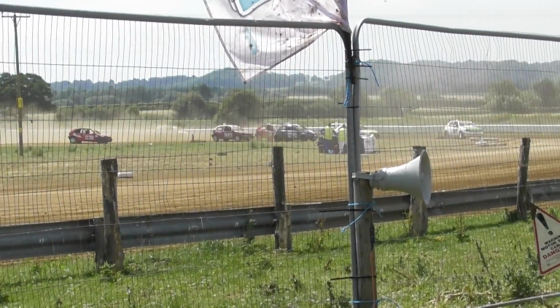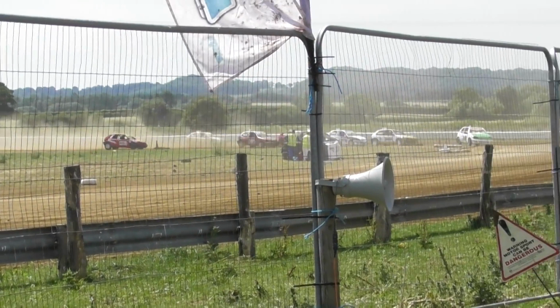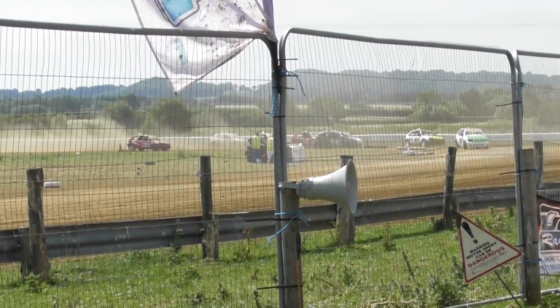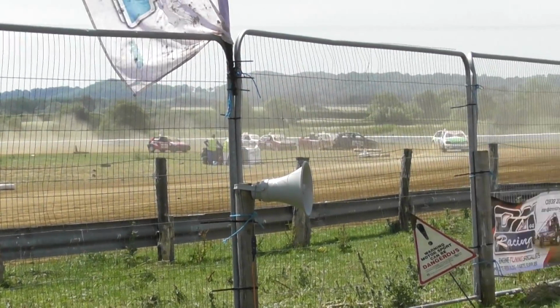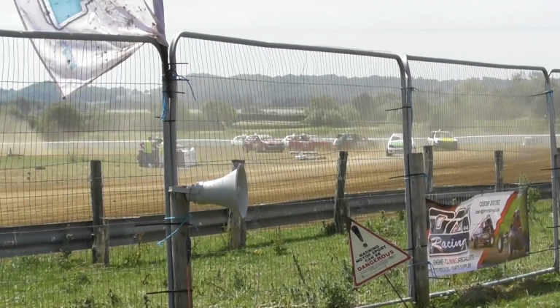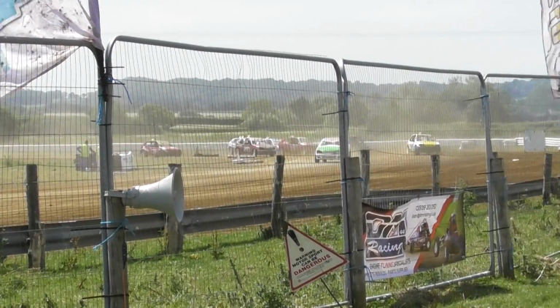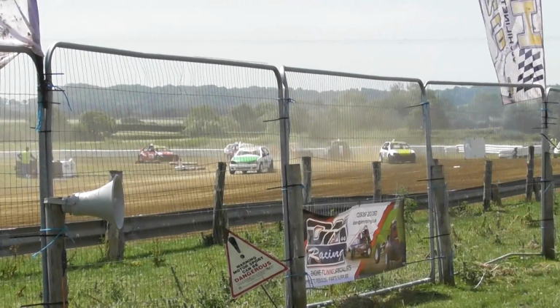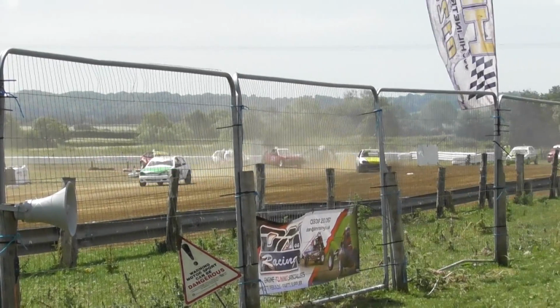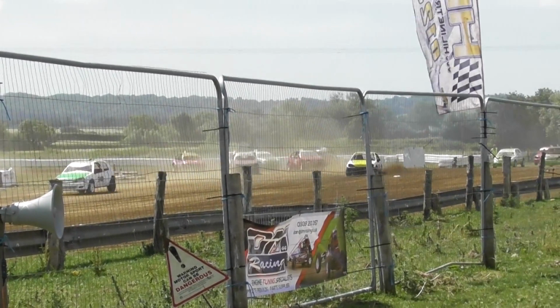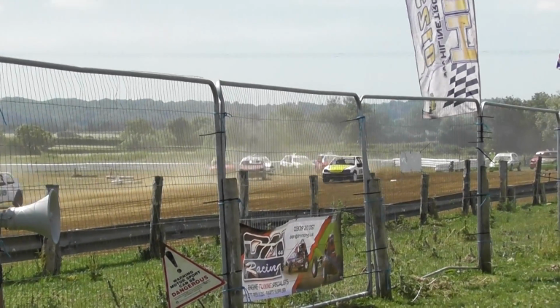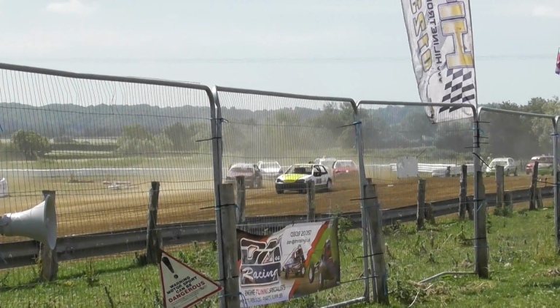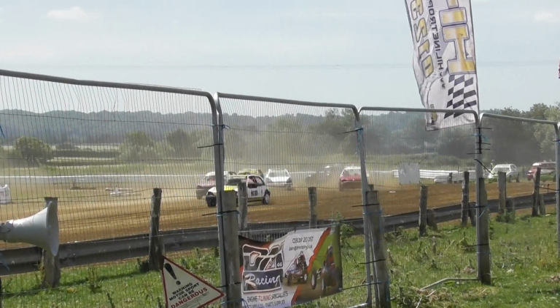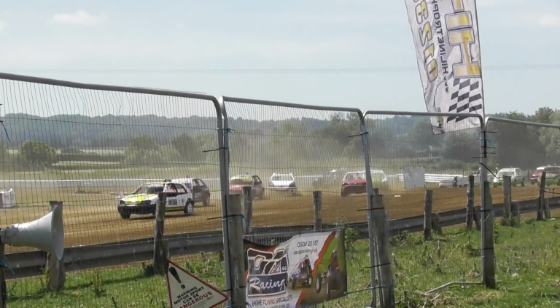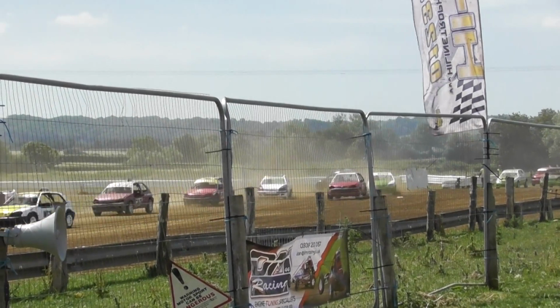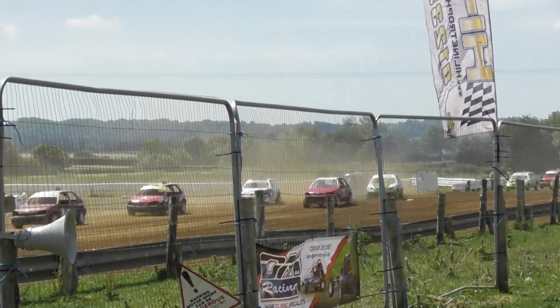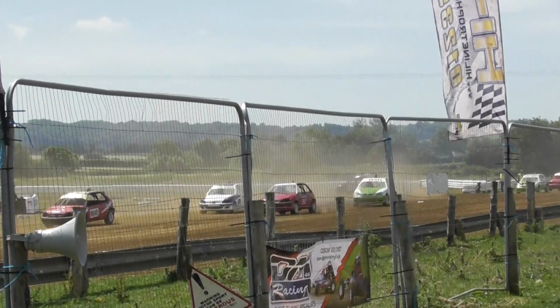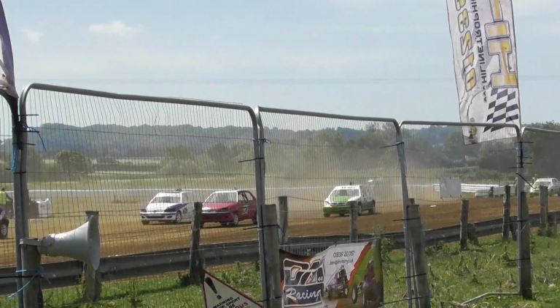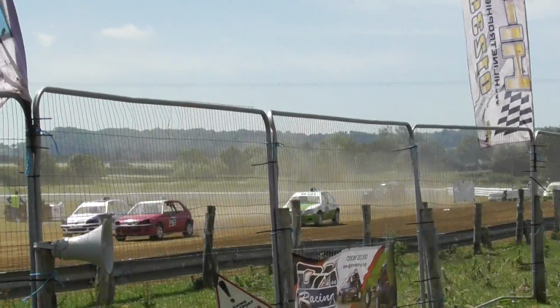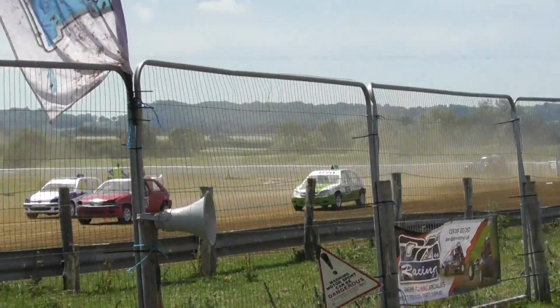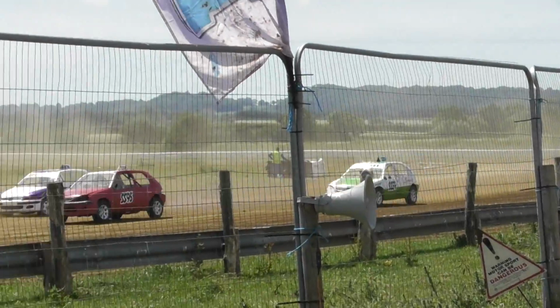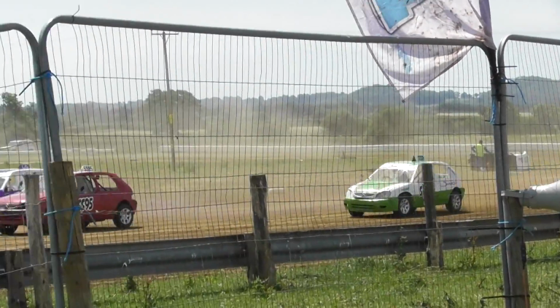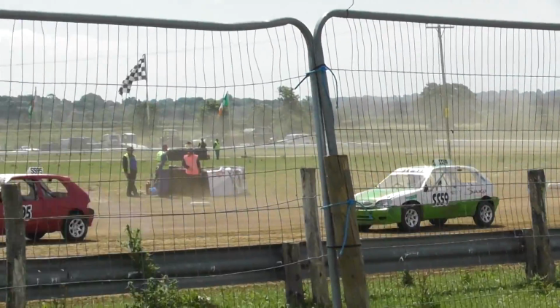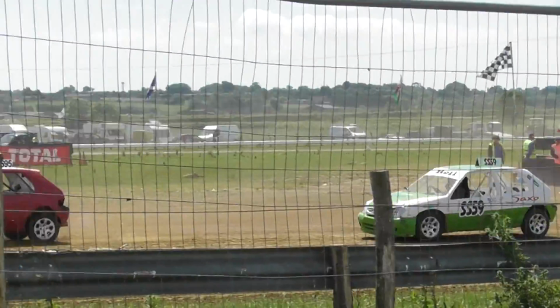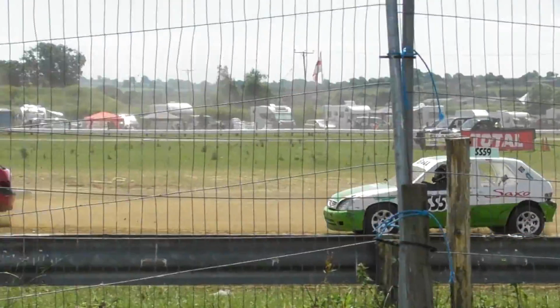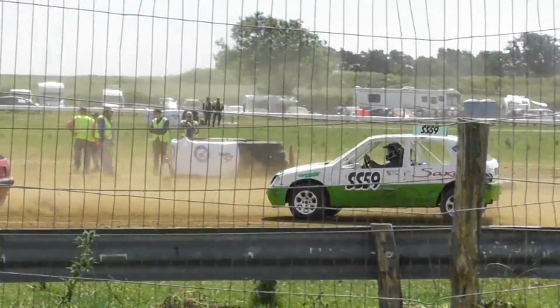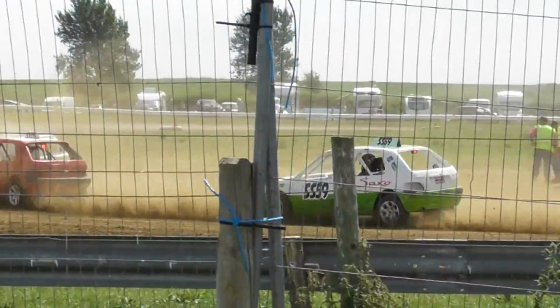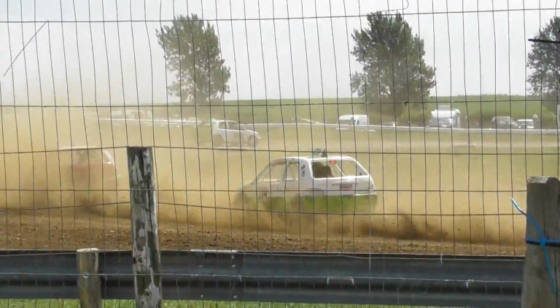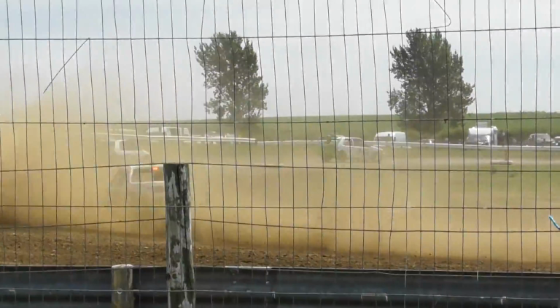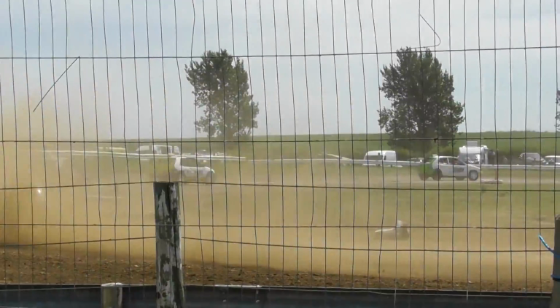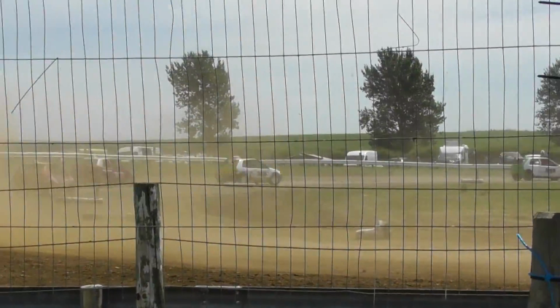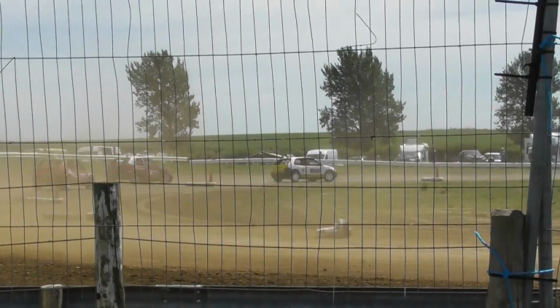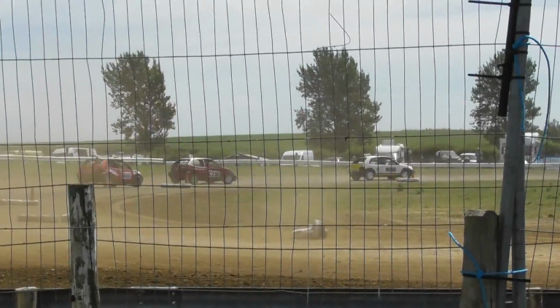It looks like the series leader. So Gareth Yeomans has a problem there — Gareth Yeomans dropped from first right back to near last. But it's still Luke at the front, from another Wessex car.